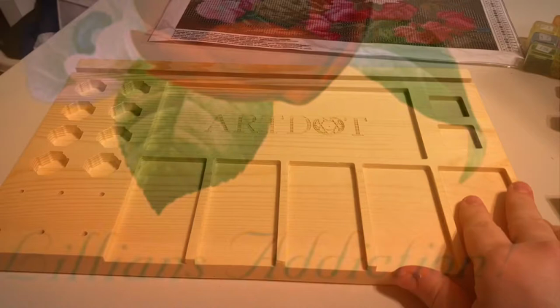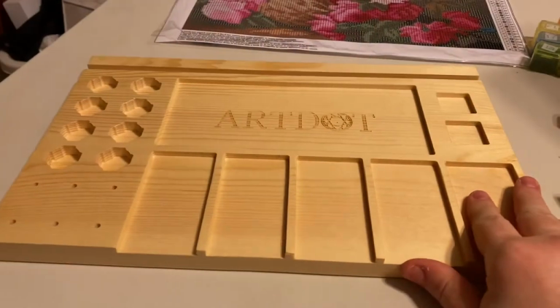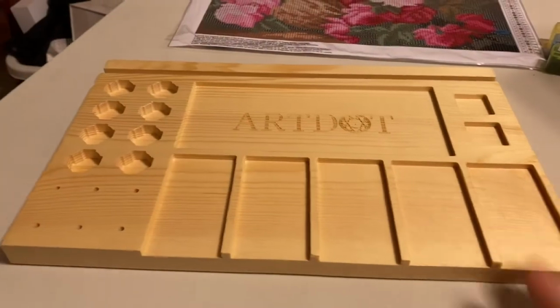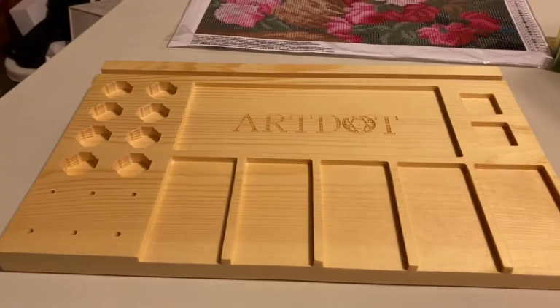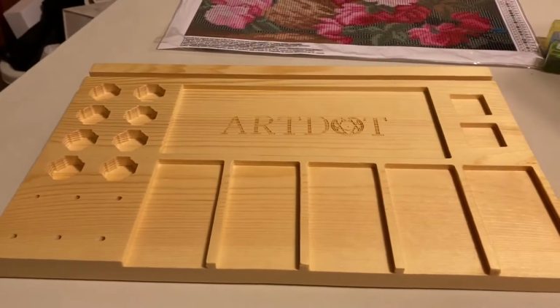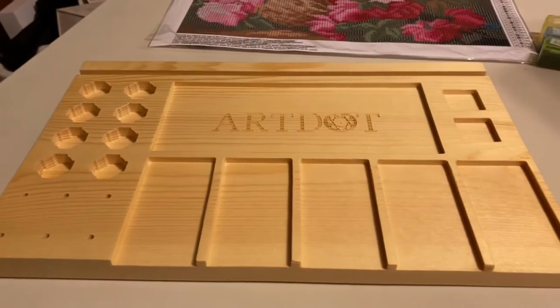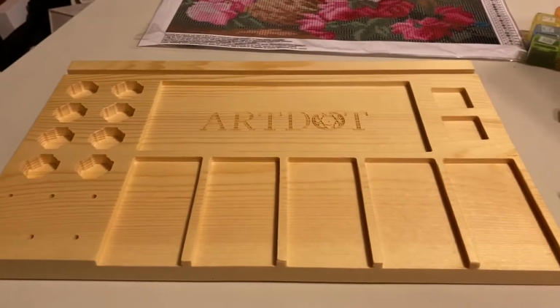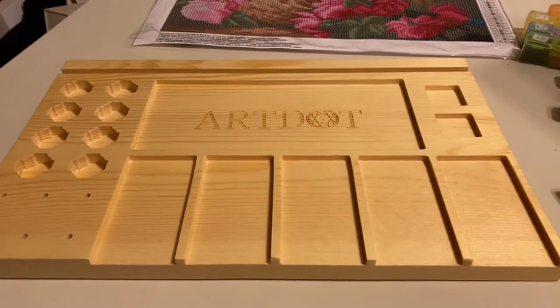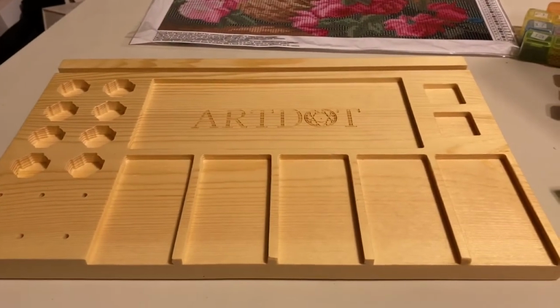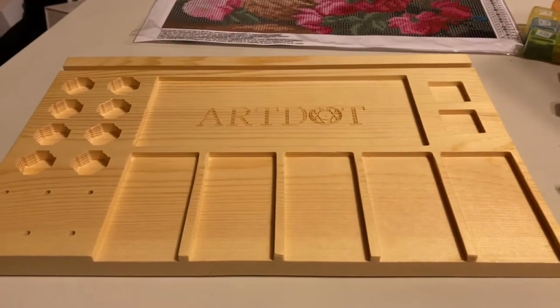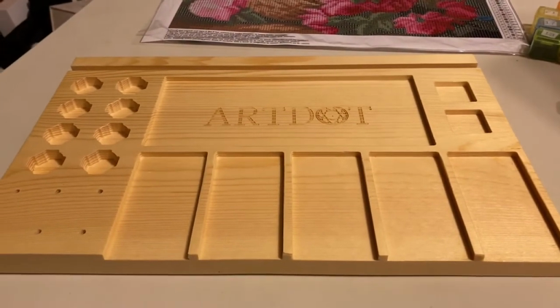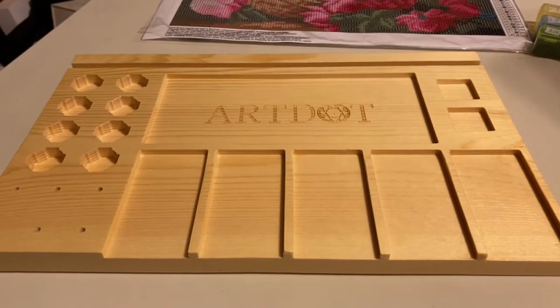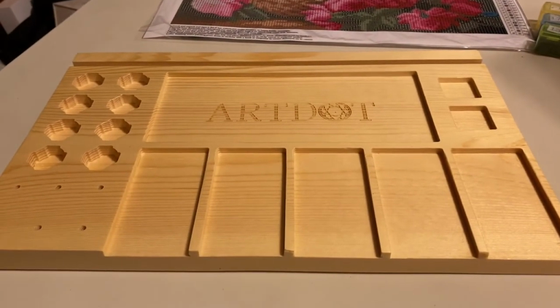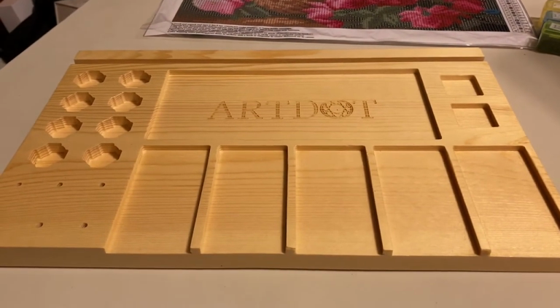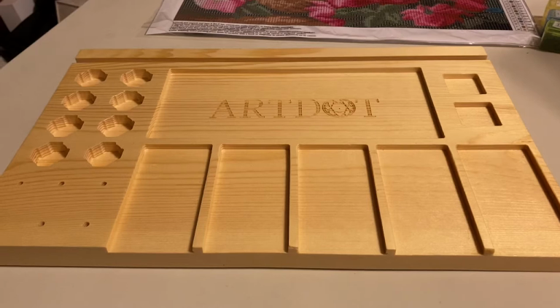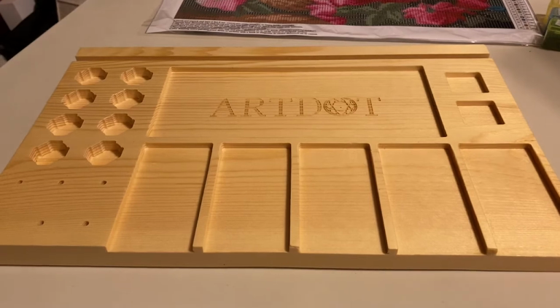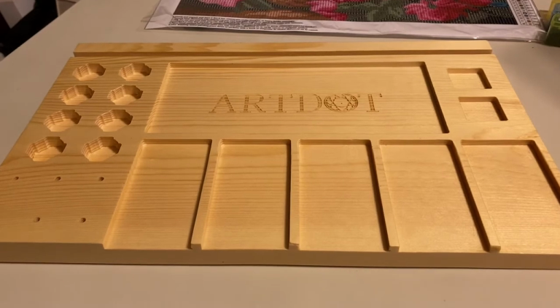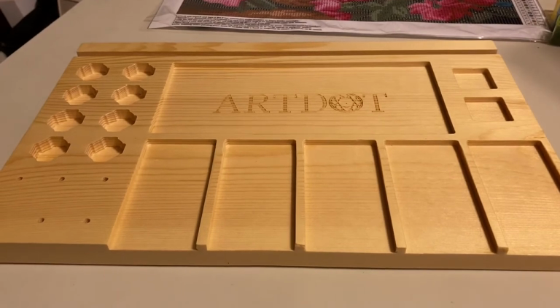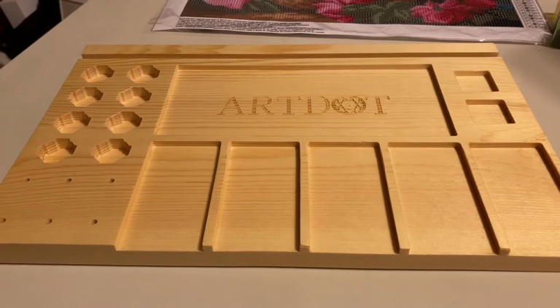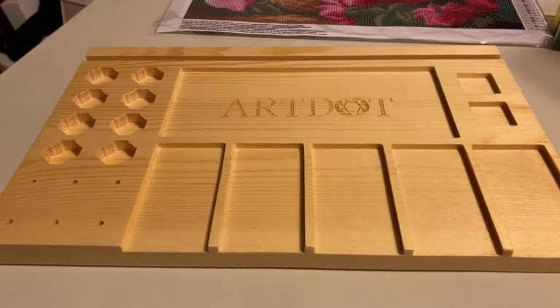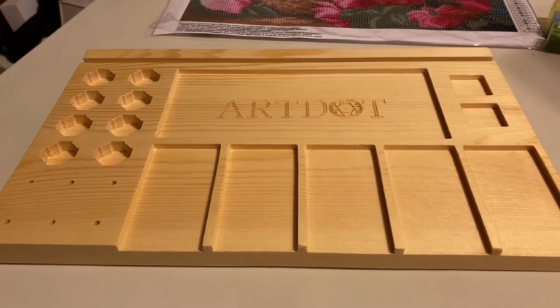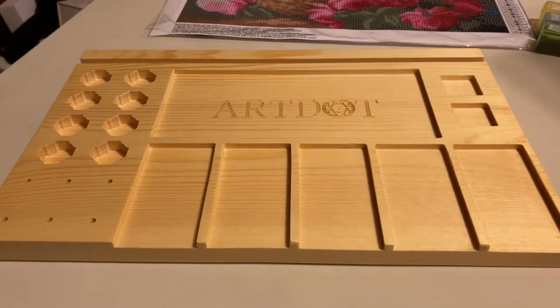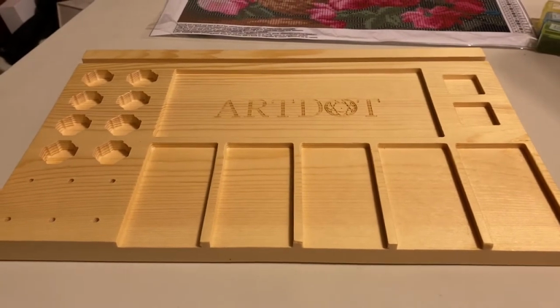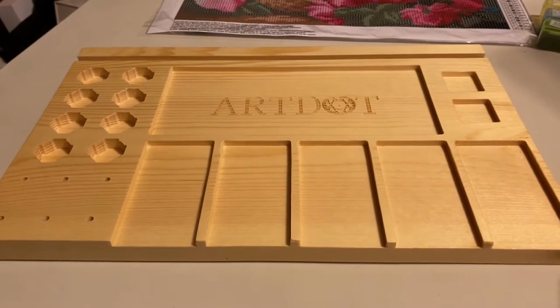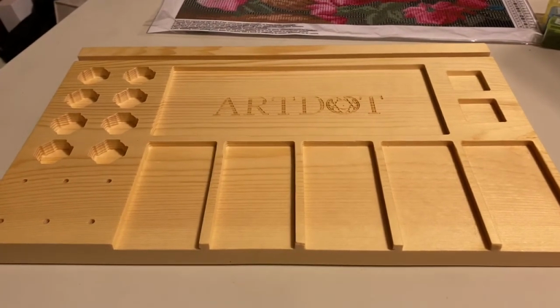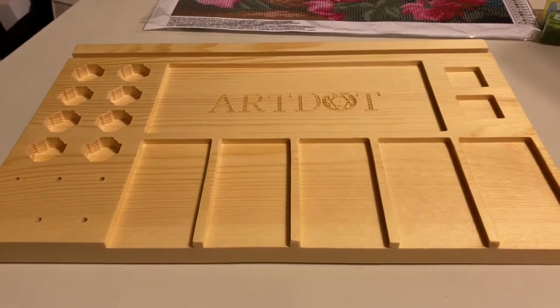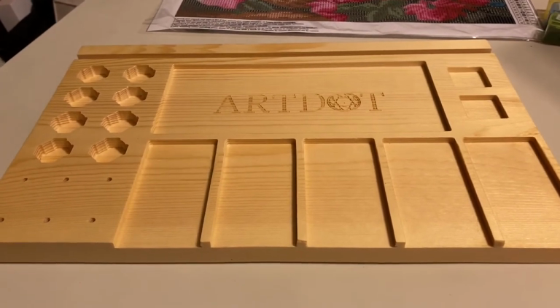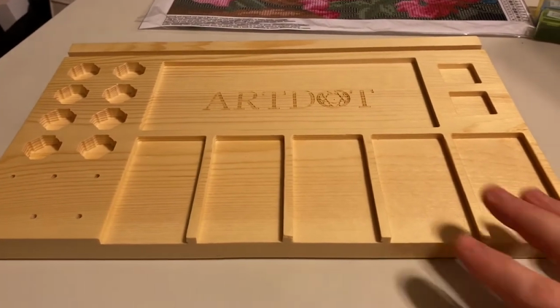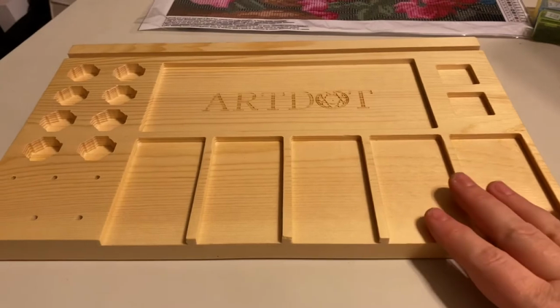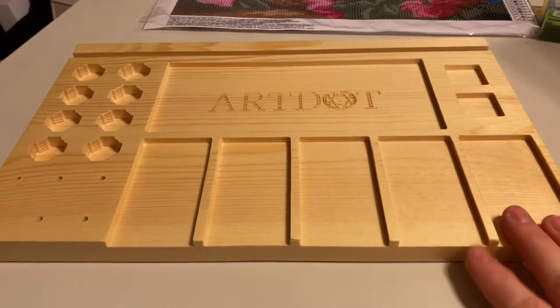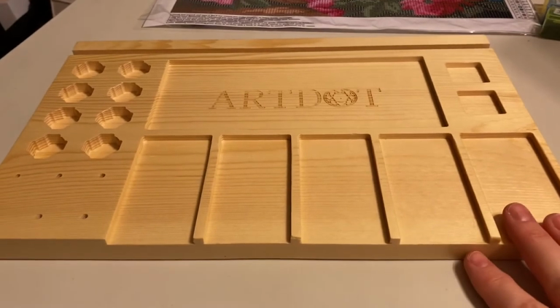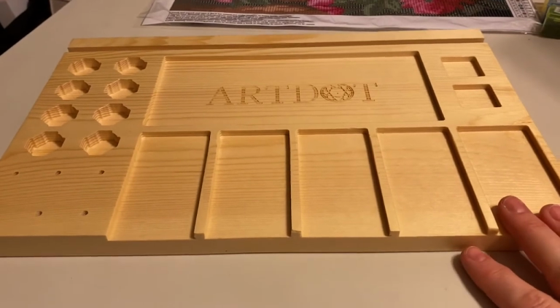Hello everybody, this is Lillian. Welcome back to my channel. I have a new product to show you from Art Dot. It is a diamond painting tray and it's made out of solid wood.